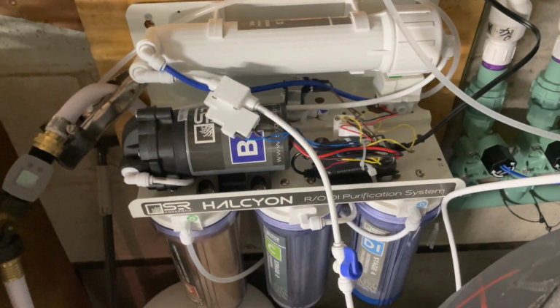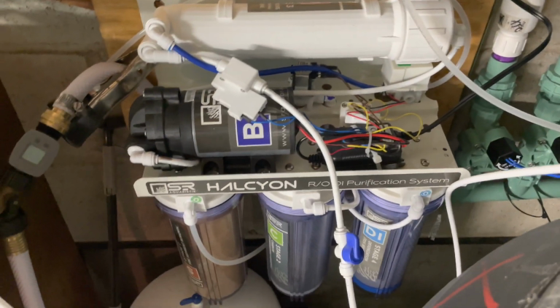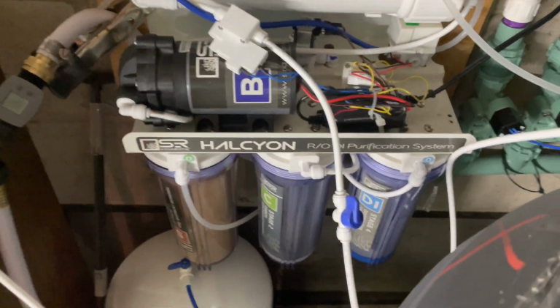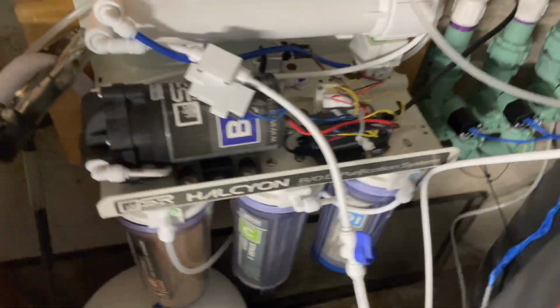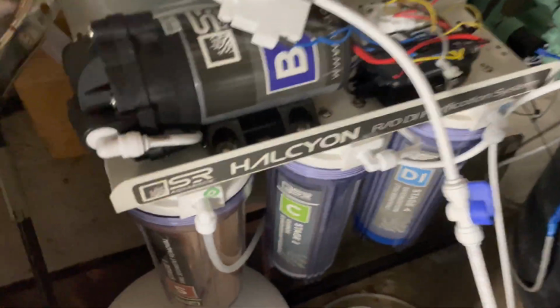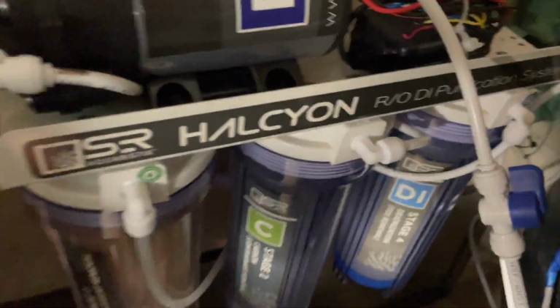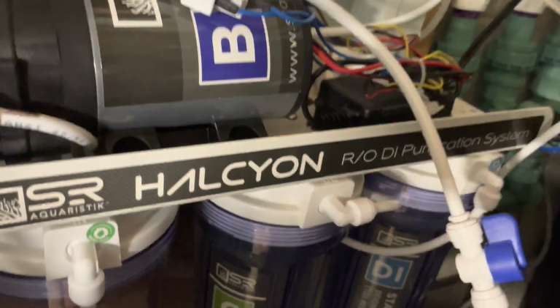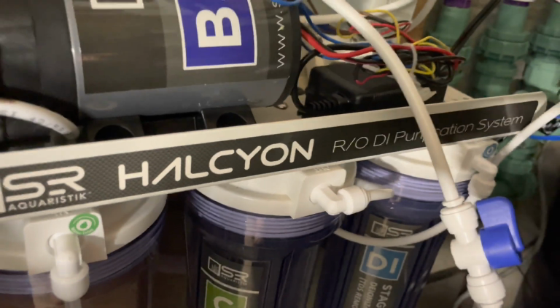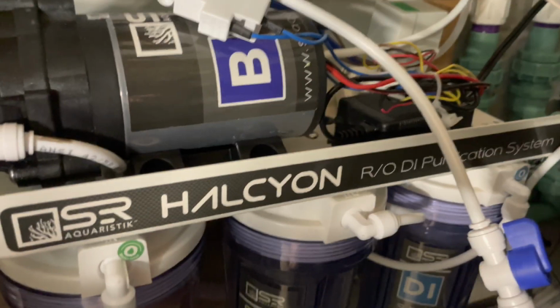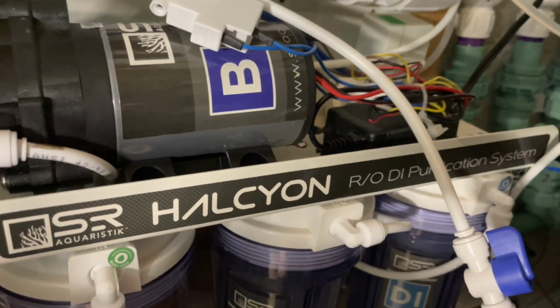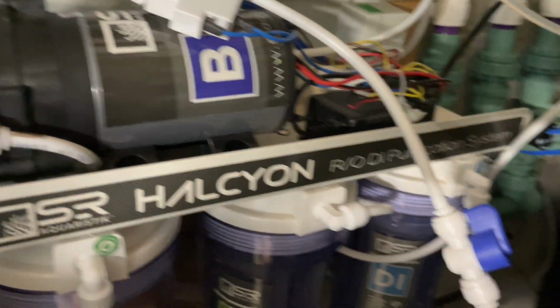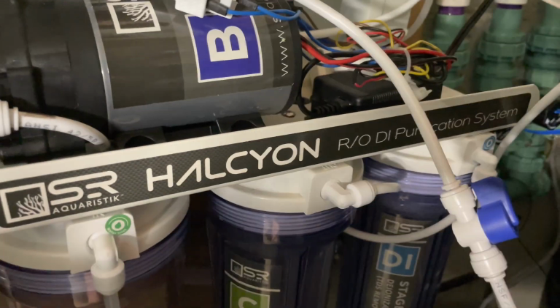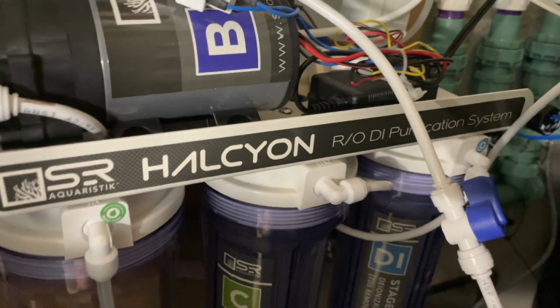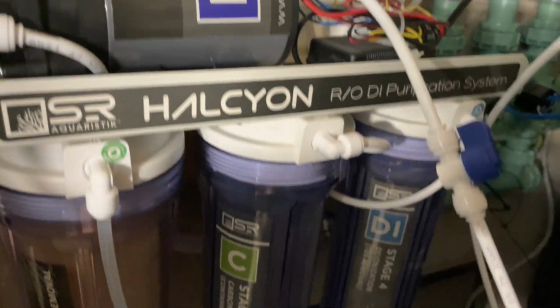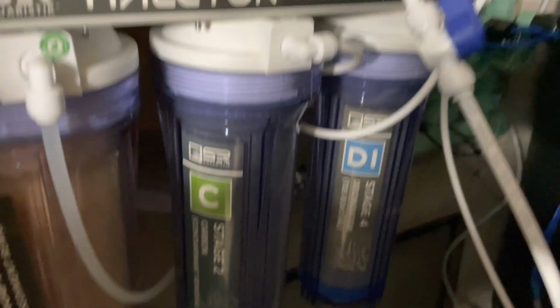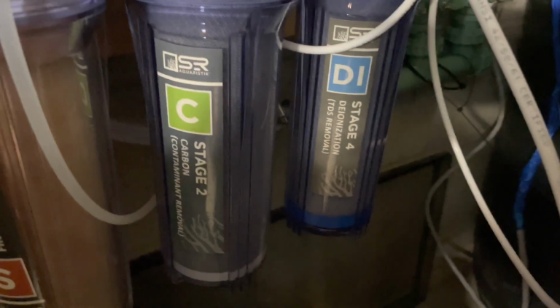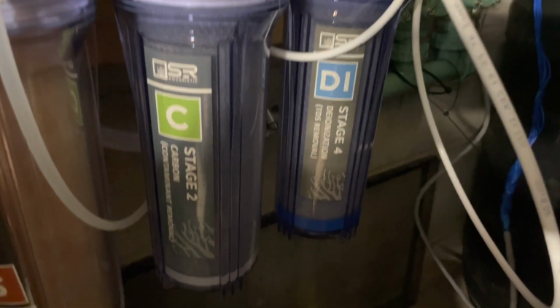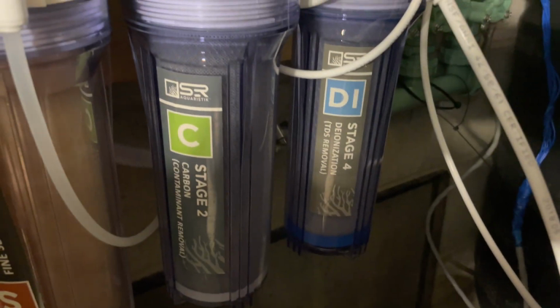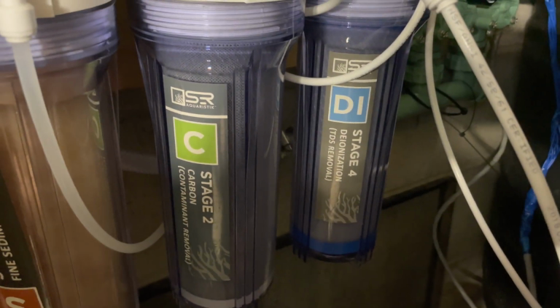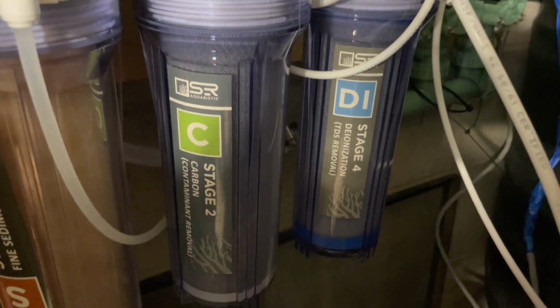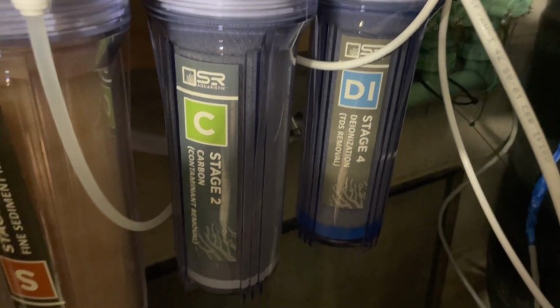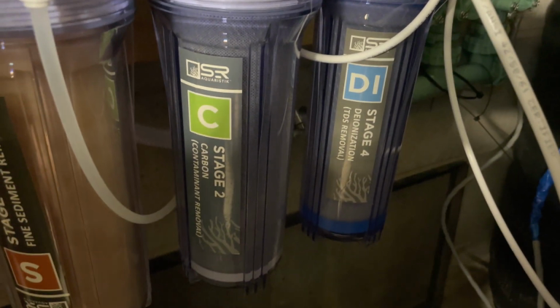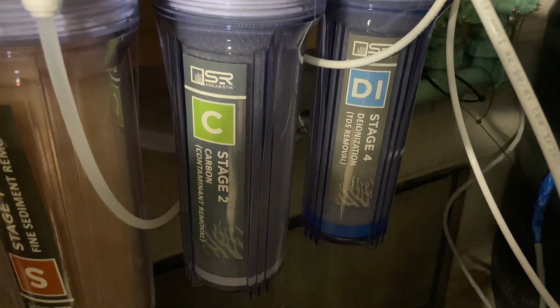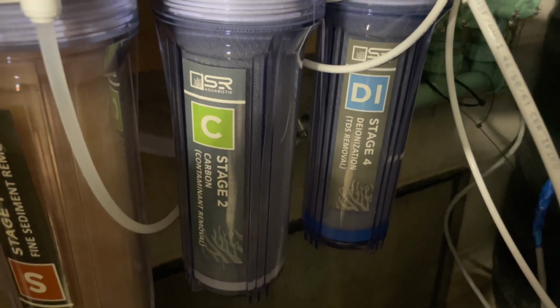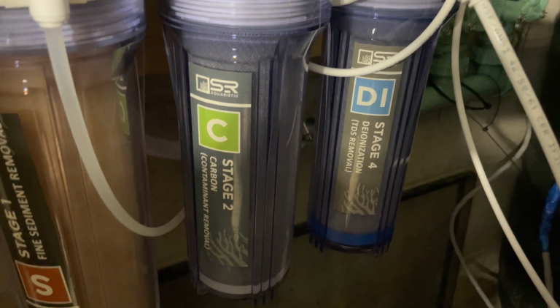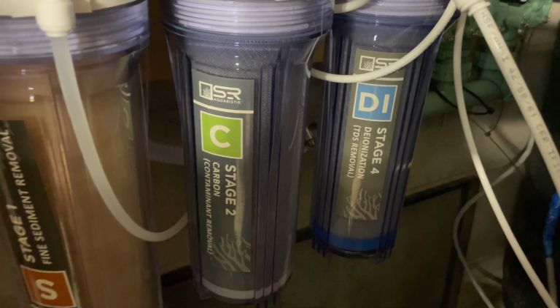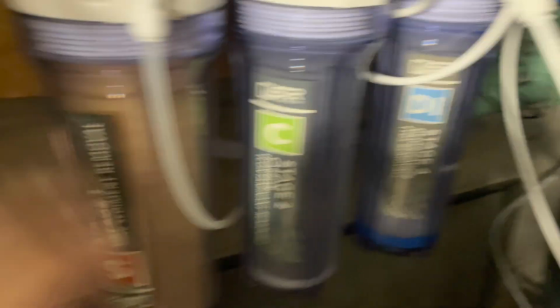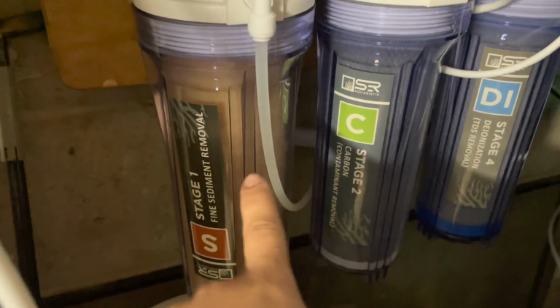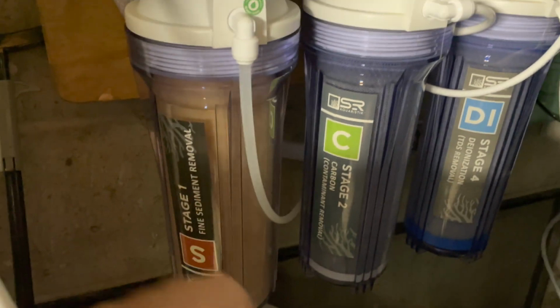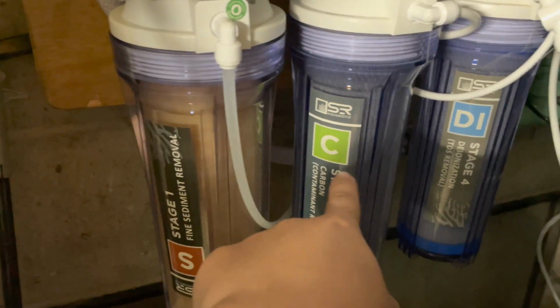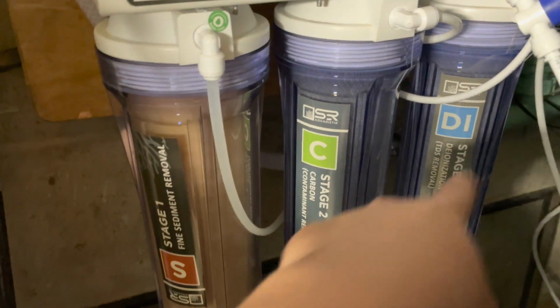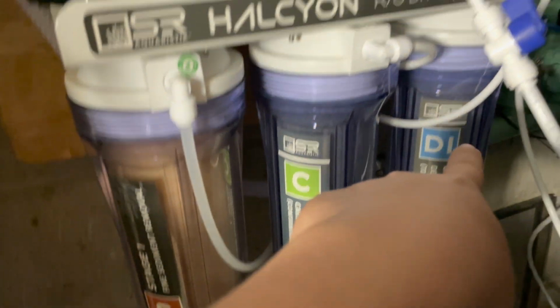I have the SR Aquaristik Halcyon. It's an RODI unit, however I do not have a DI cartridge in the last one — it's a finer micron carbon. So it goes stage 1, stage 2, stage 3.